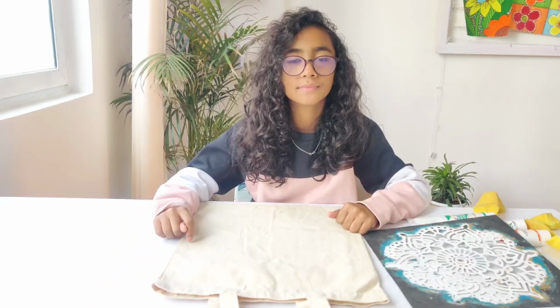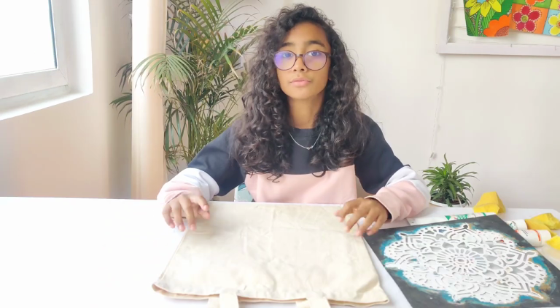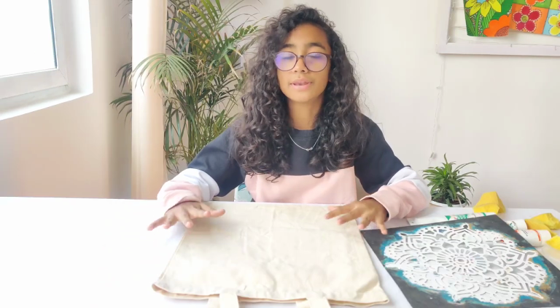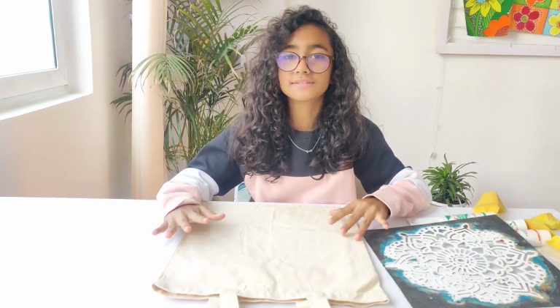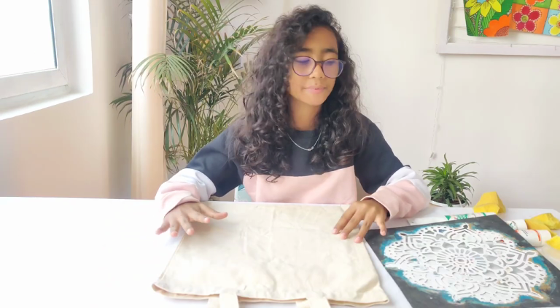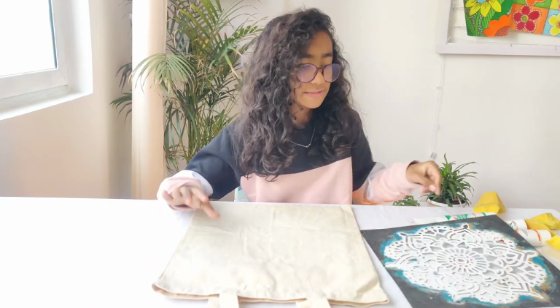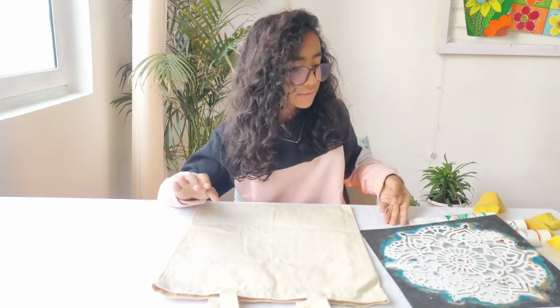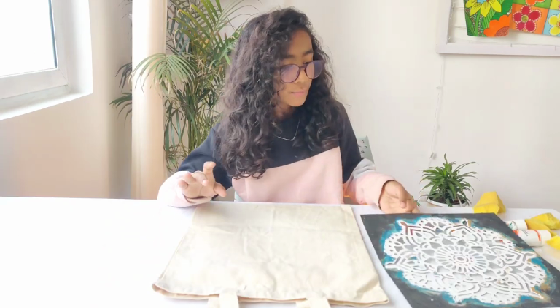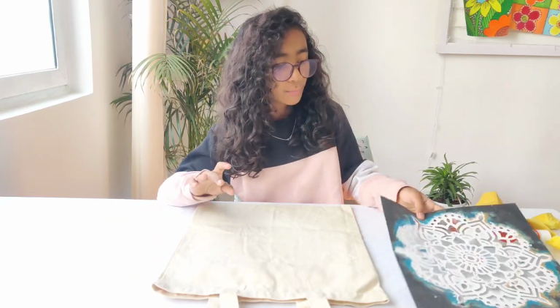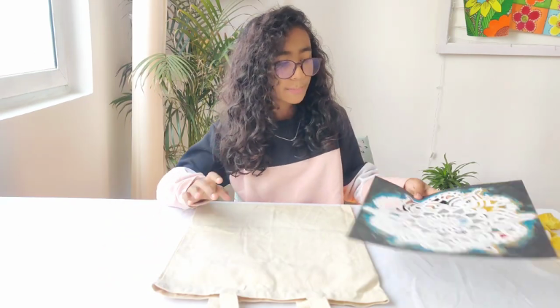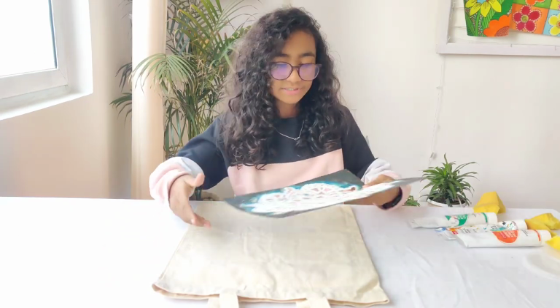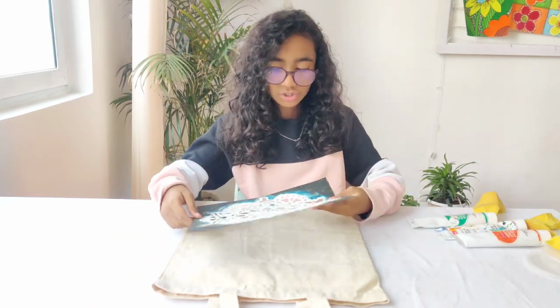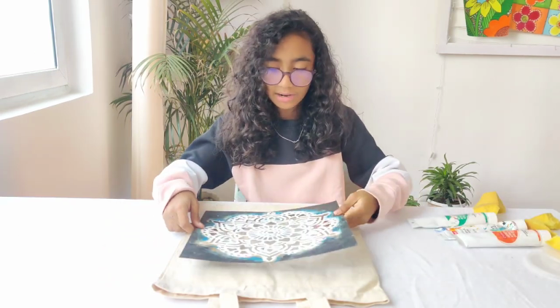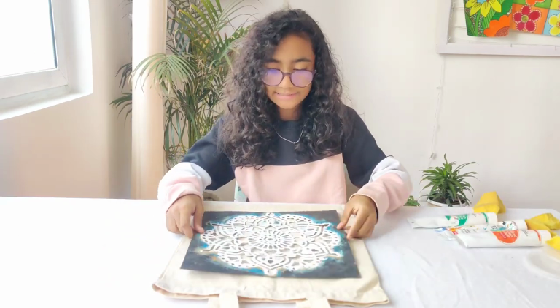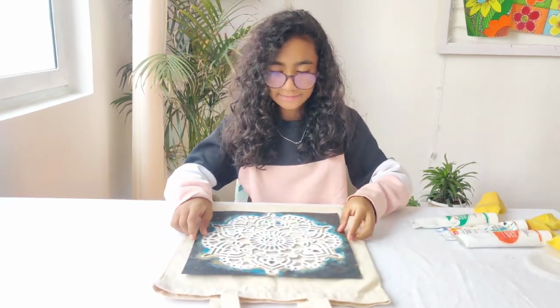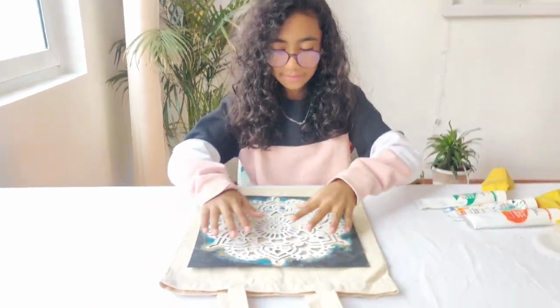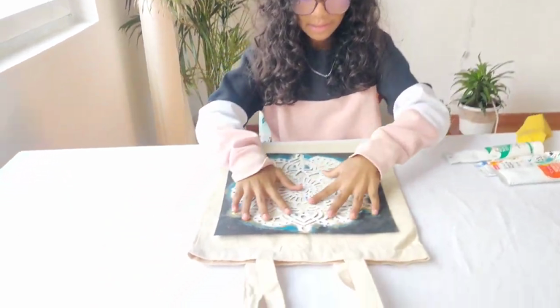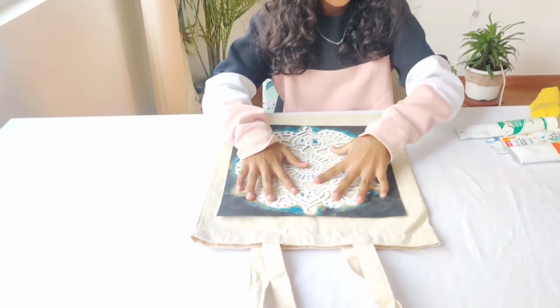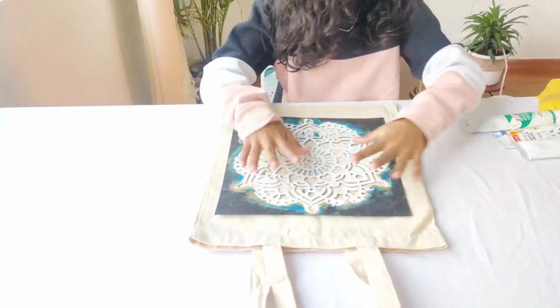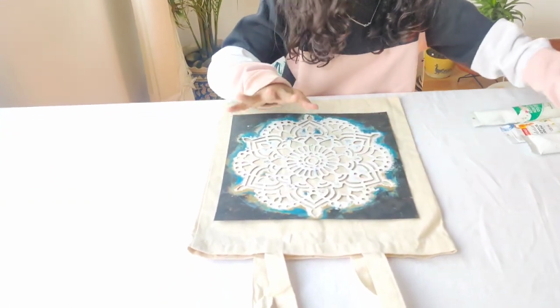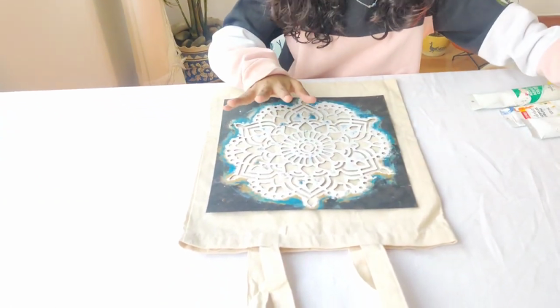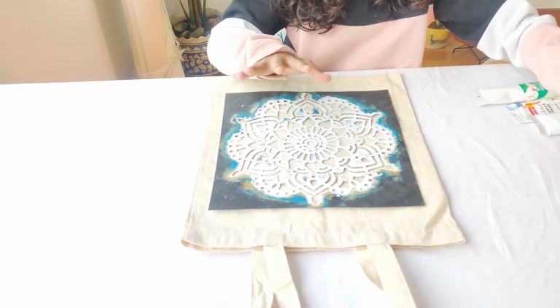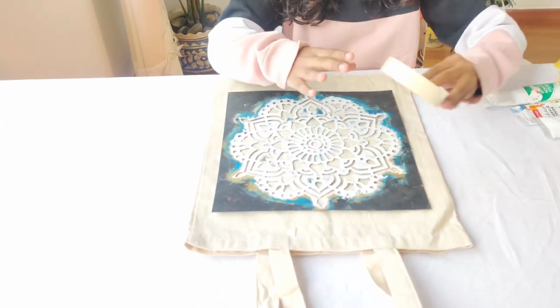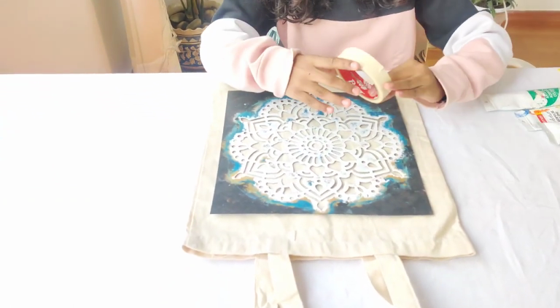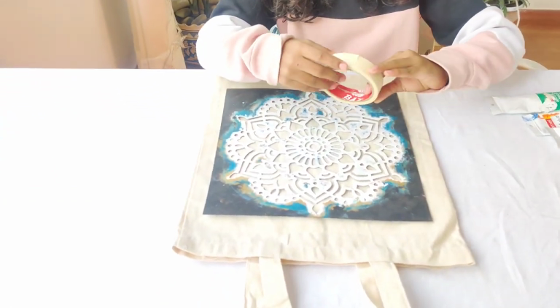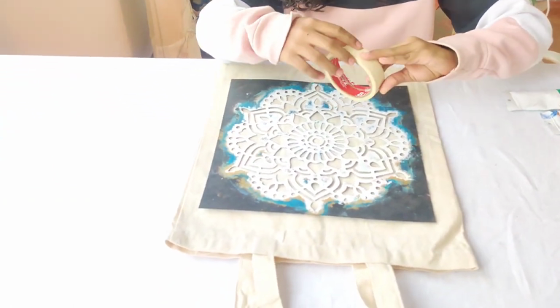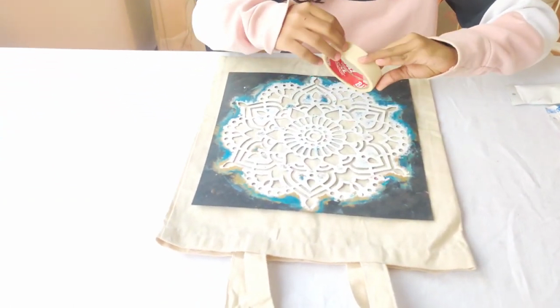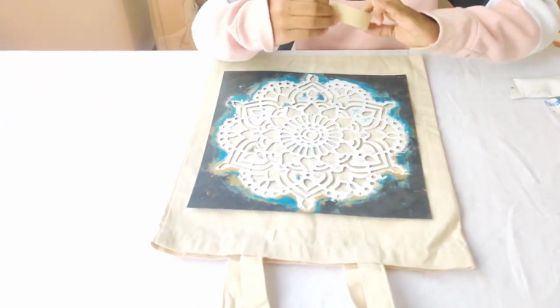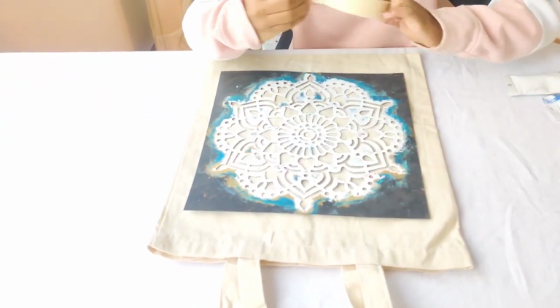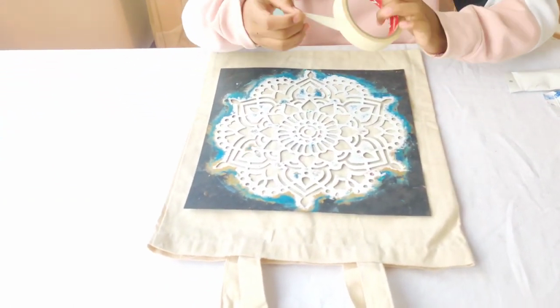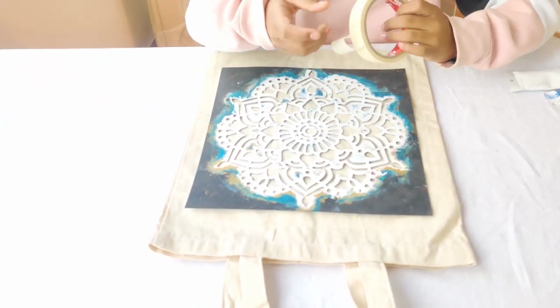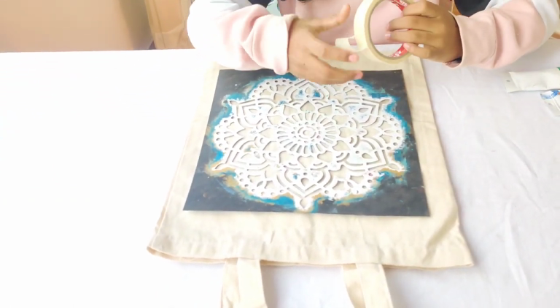The next step is we will position our stencil, and if you want, you can secure it with some paper tape.